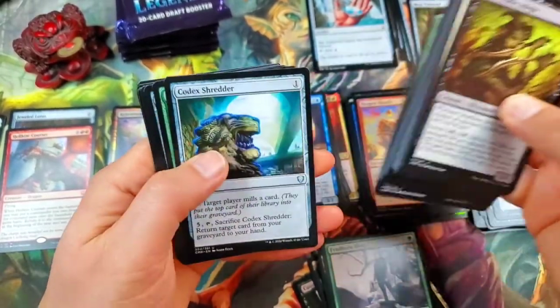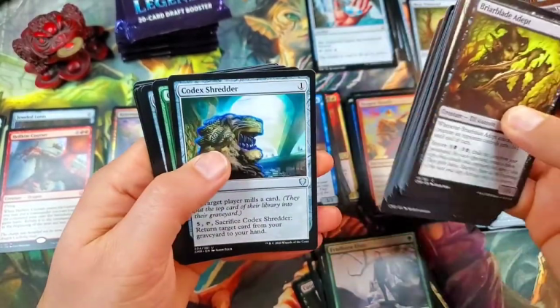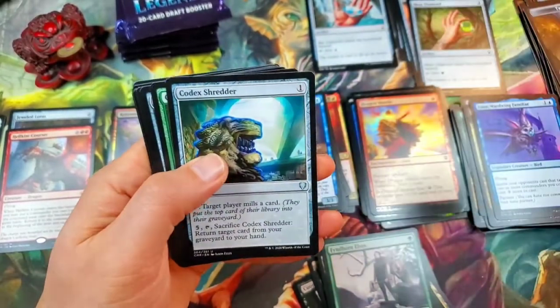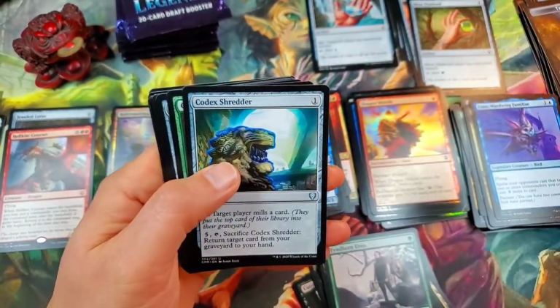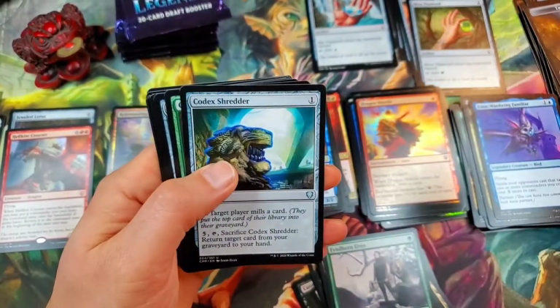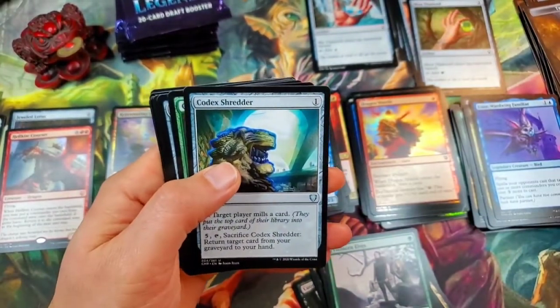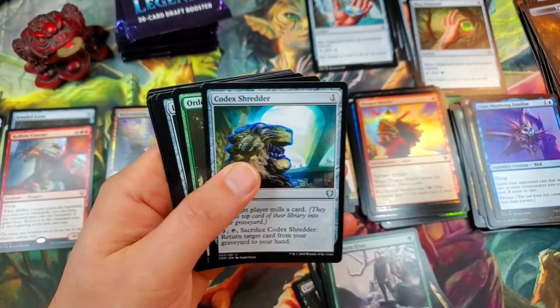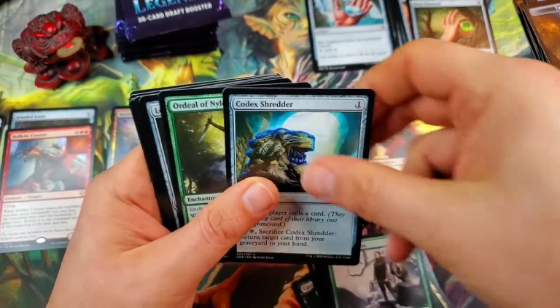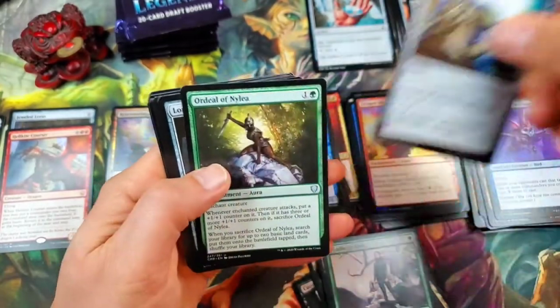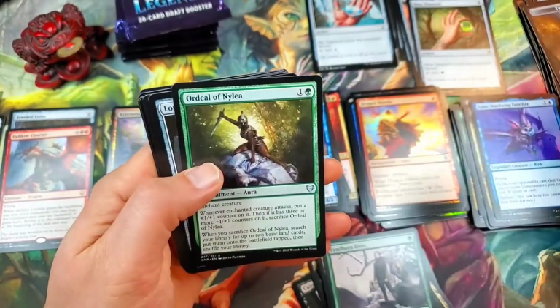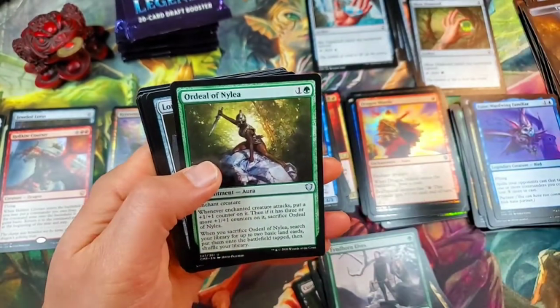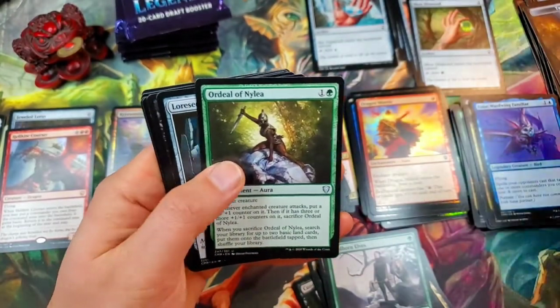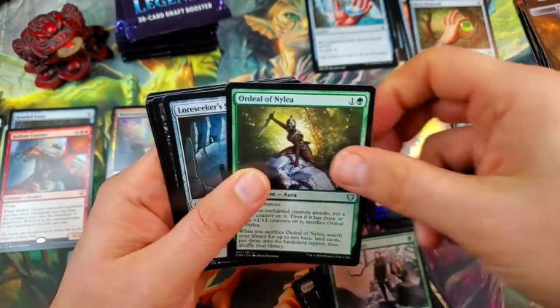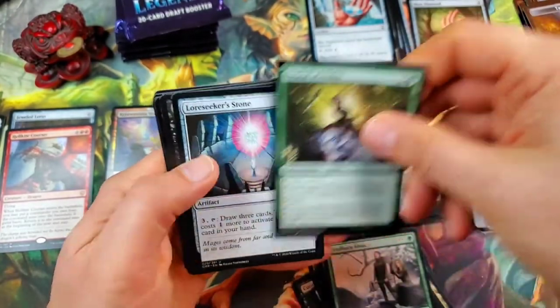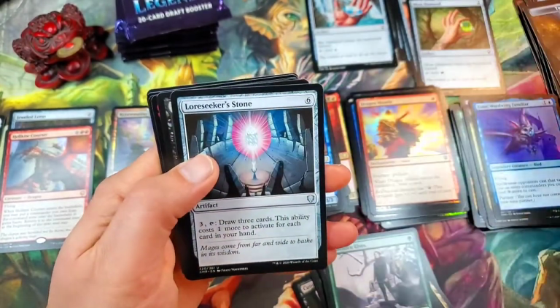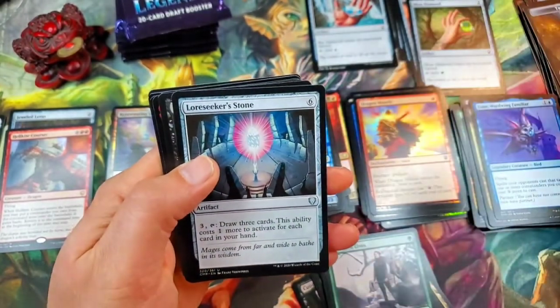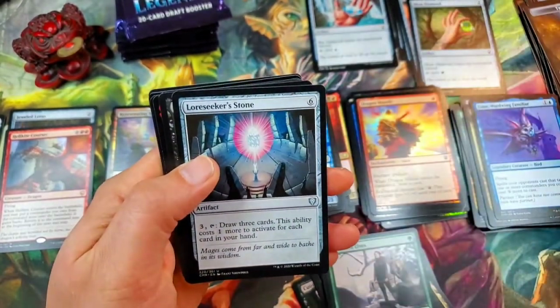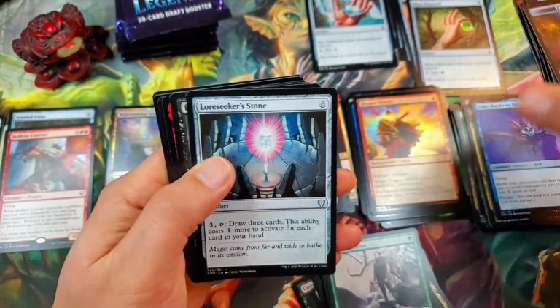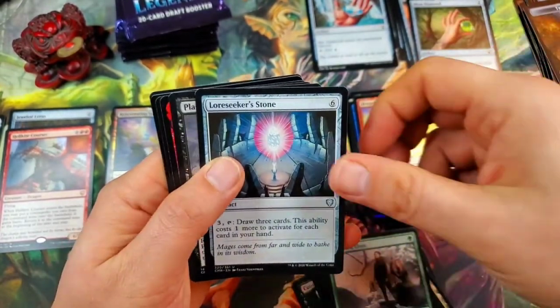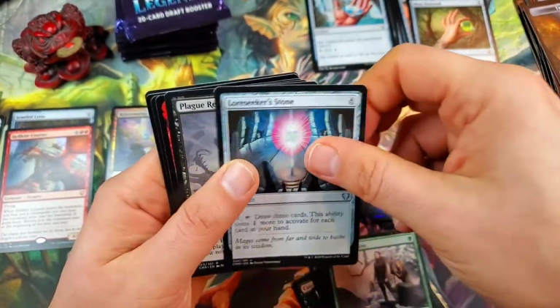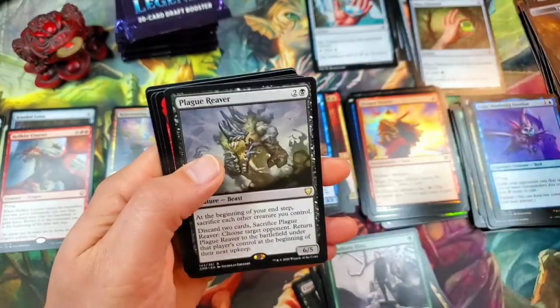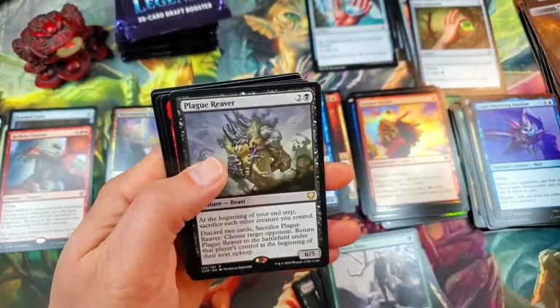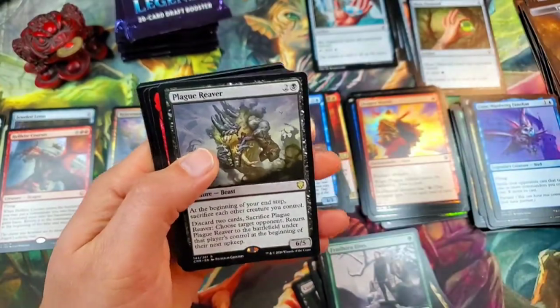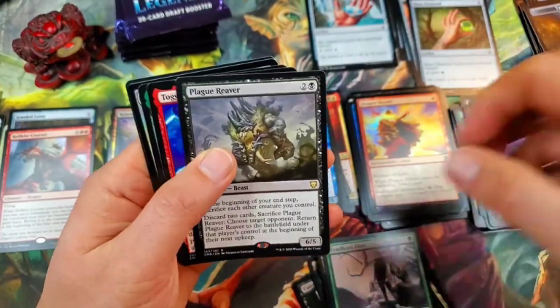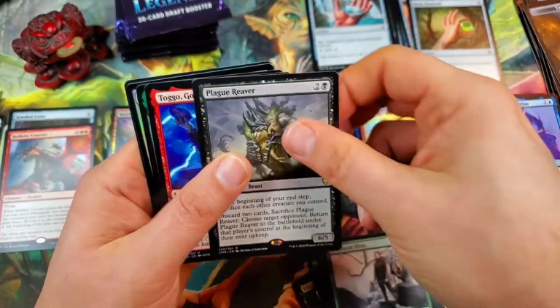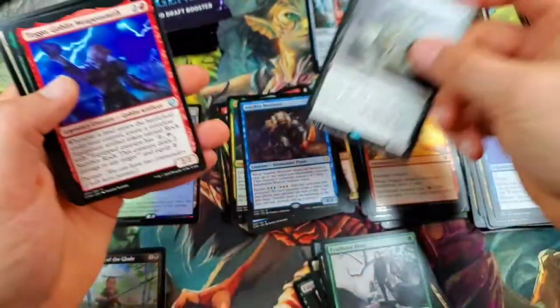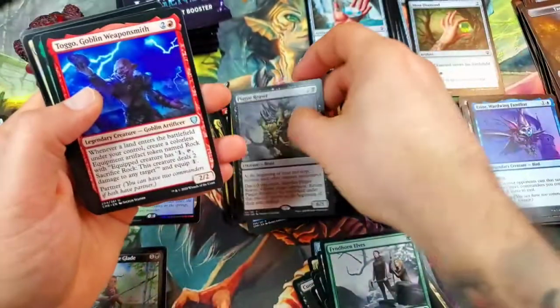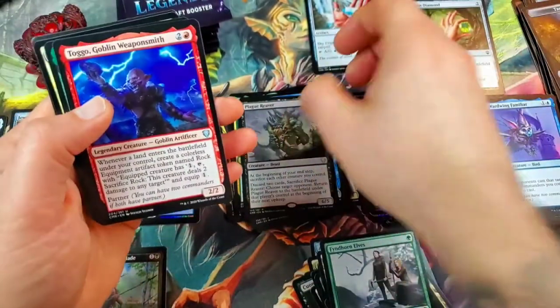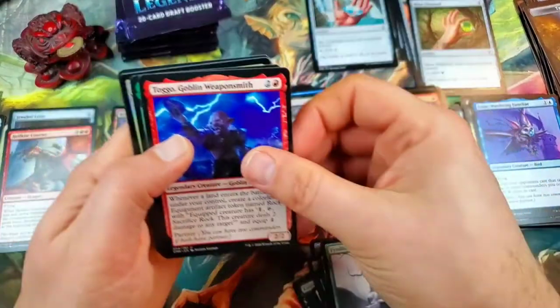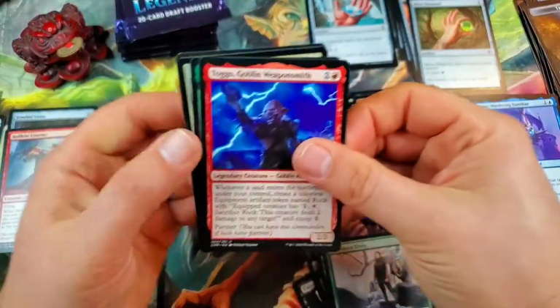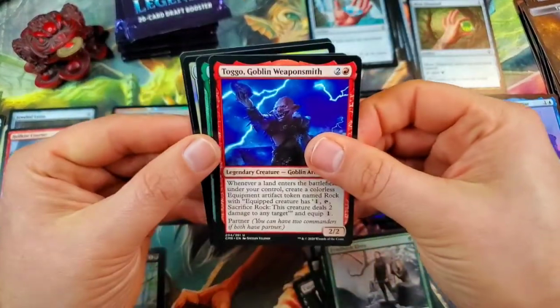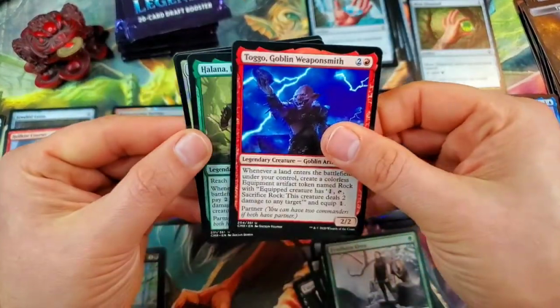Codex Shredder for our first uncommon. Ordeal of Nylea. Lore Seeker's Stone. Plague Reaver for our rare. Togo, Goblin Weaponsmith.